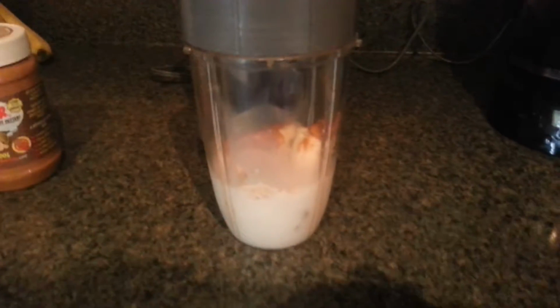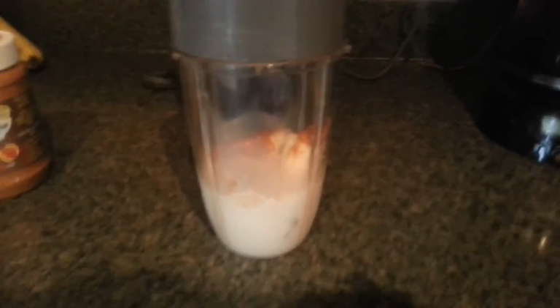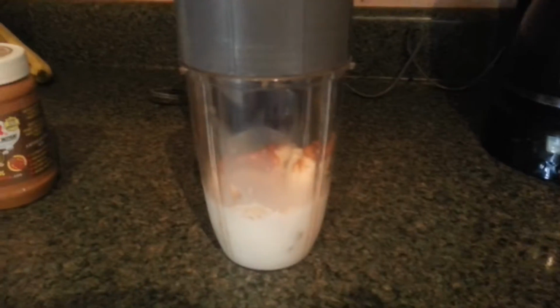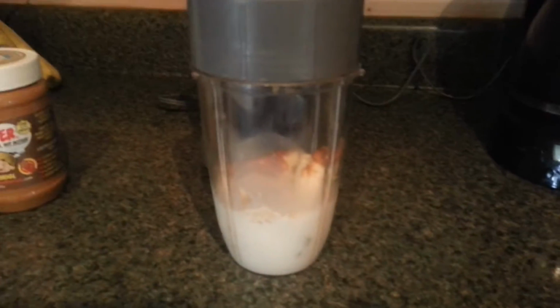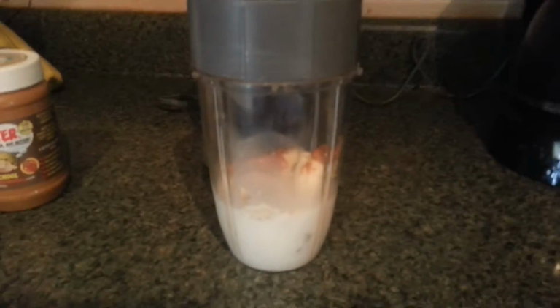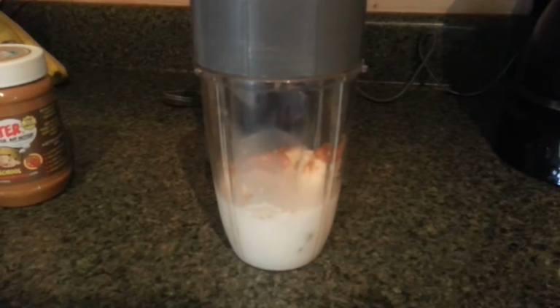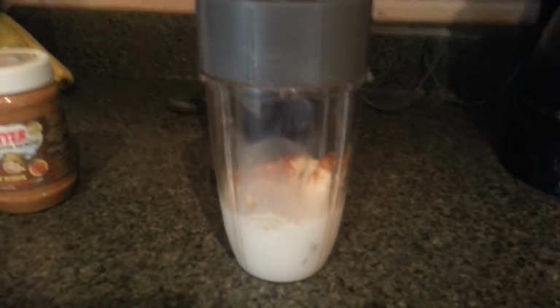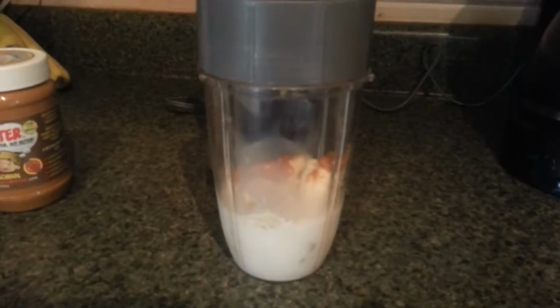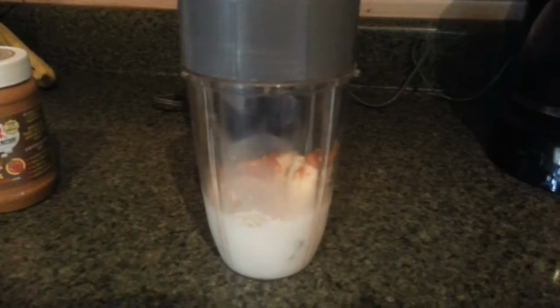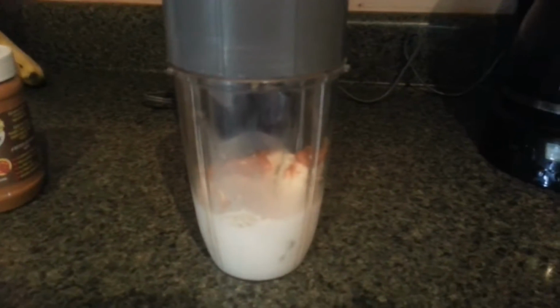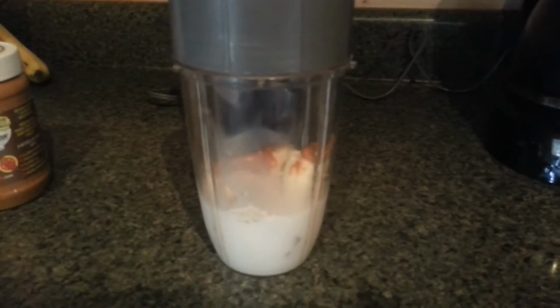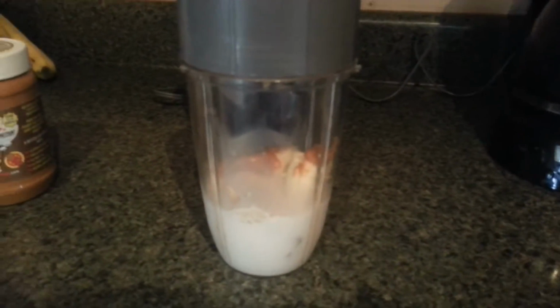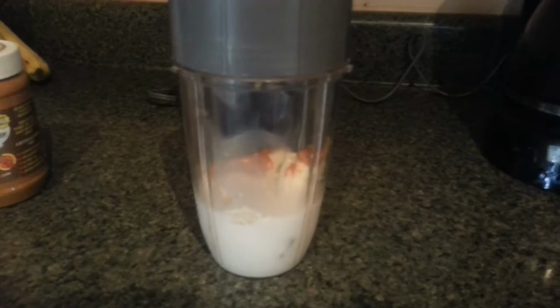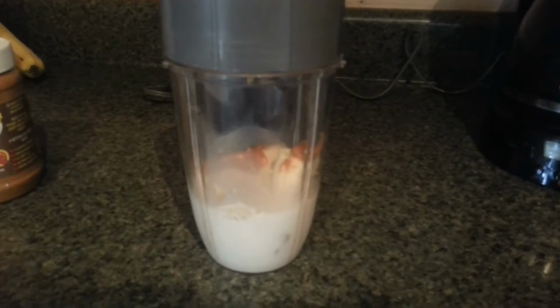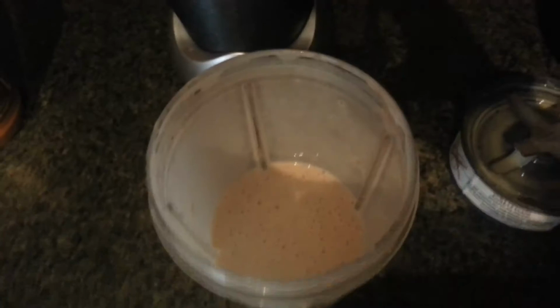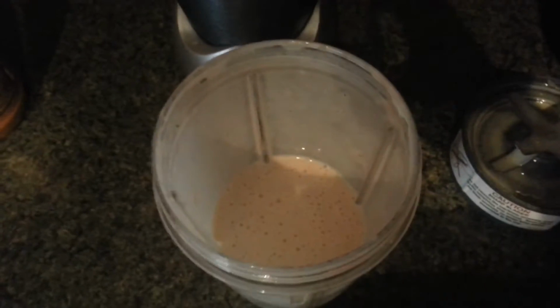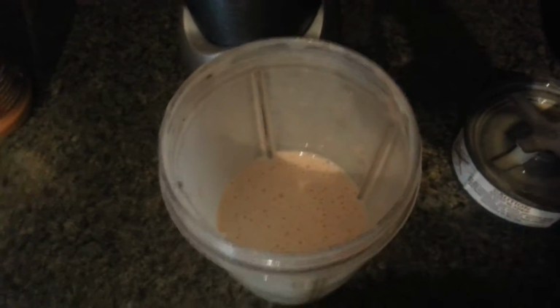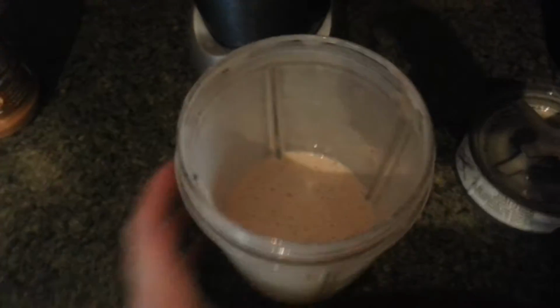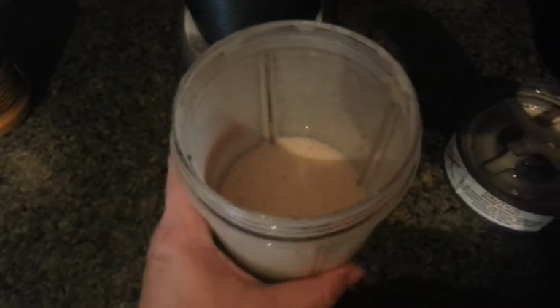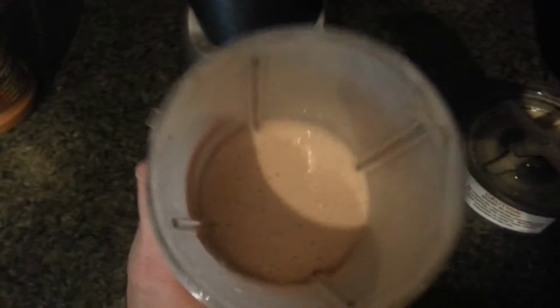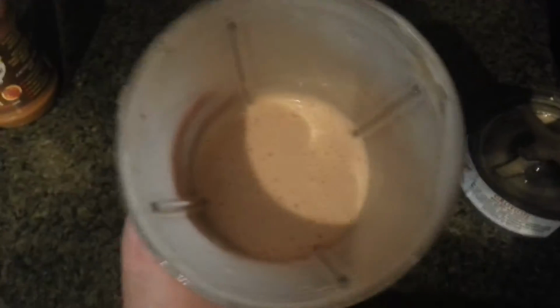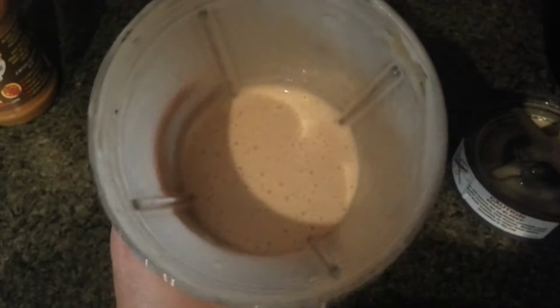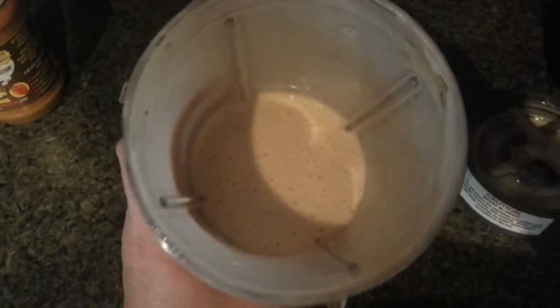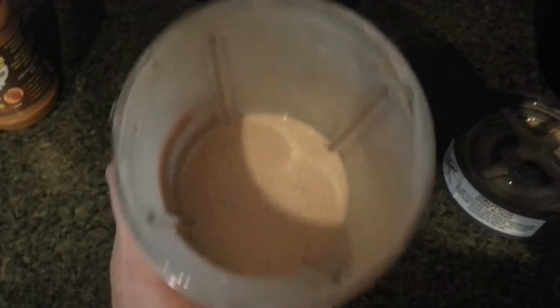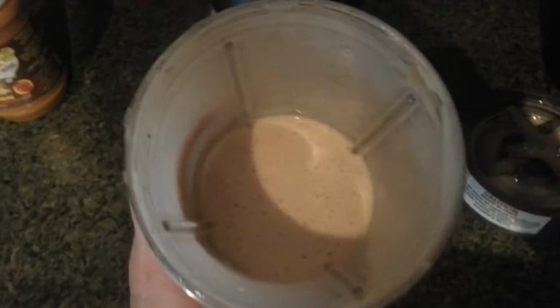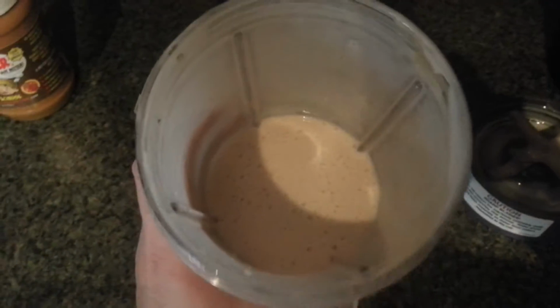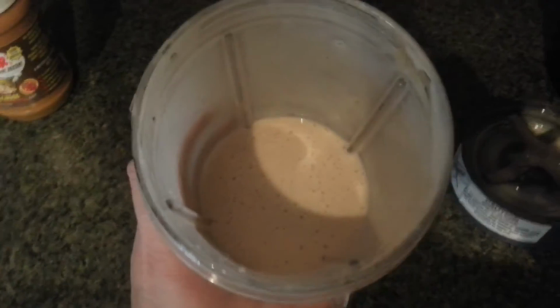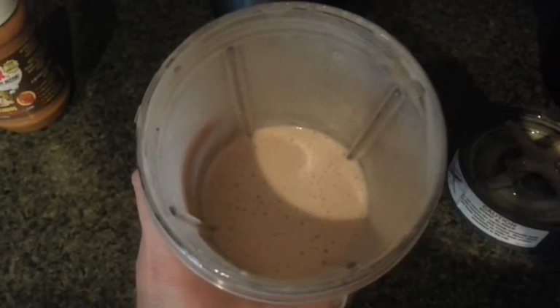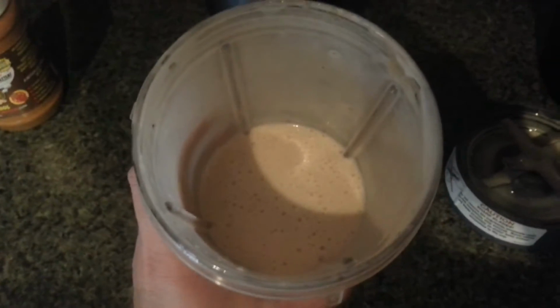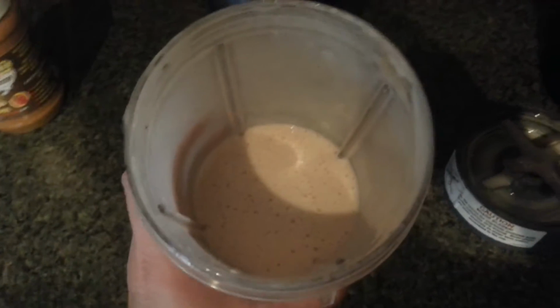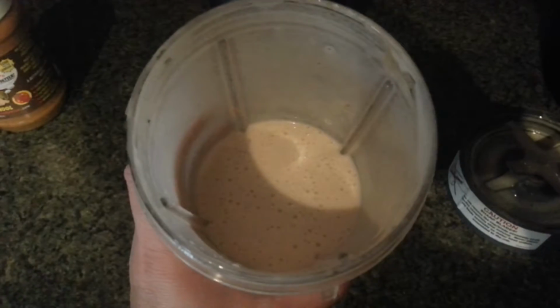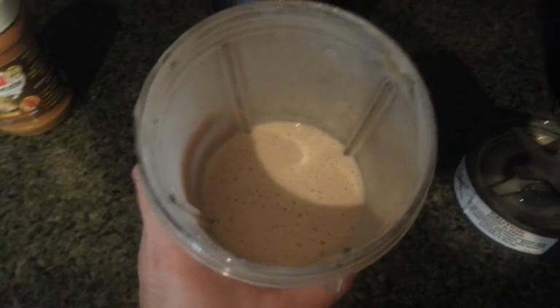Okay, that's all here in our blender. Now we're just going to go ahead and blend that. Okay, when it's all blended it will look something like this.